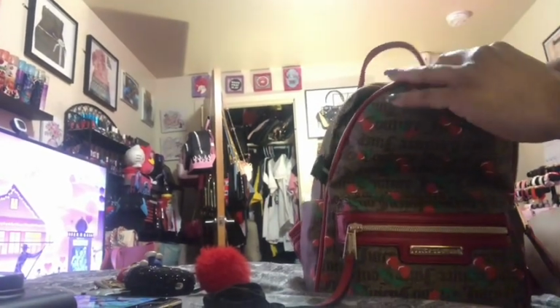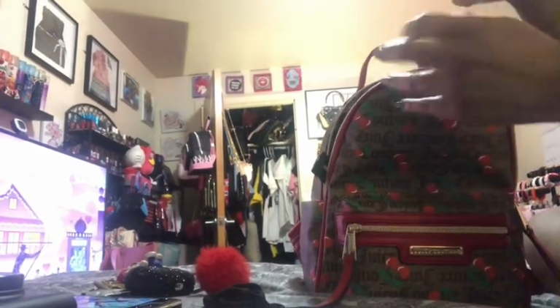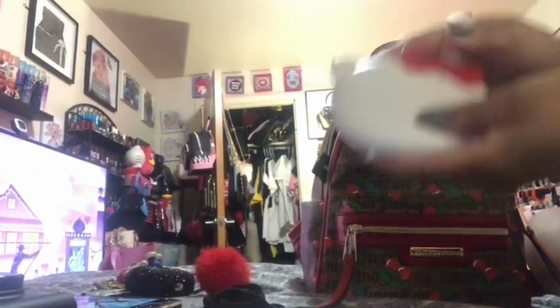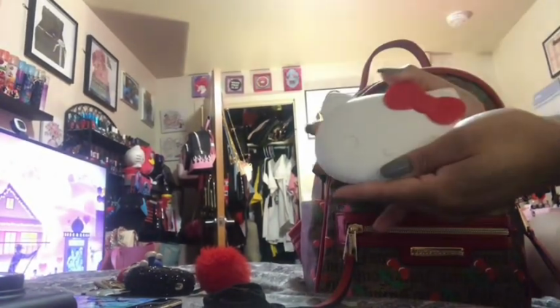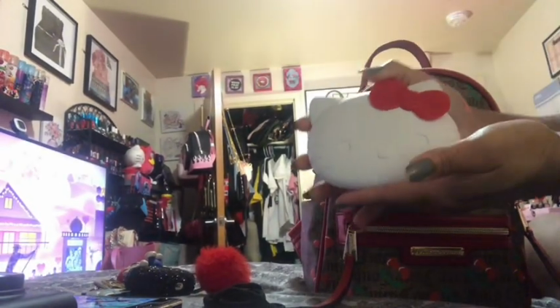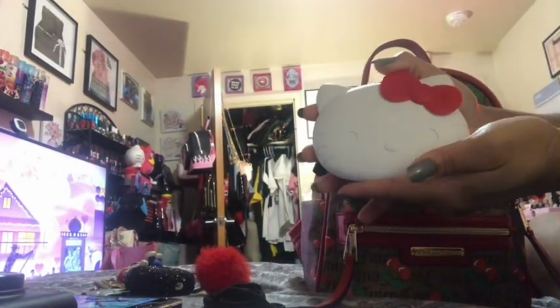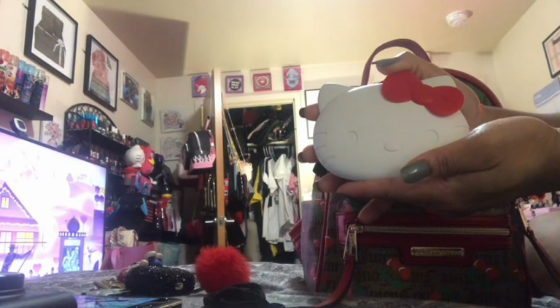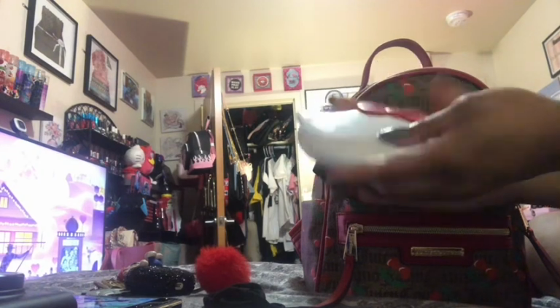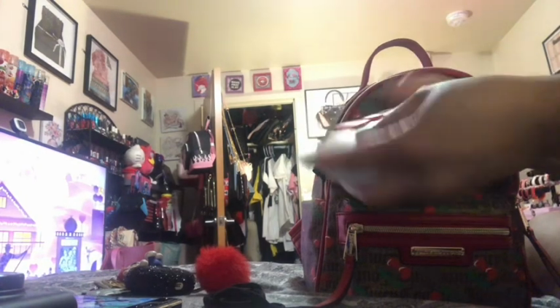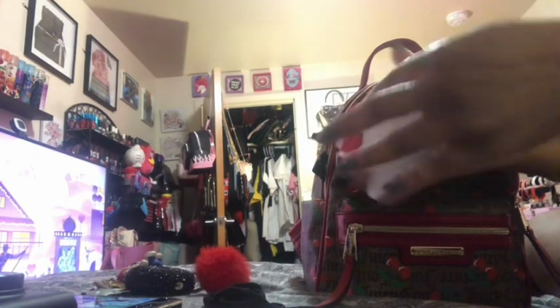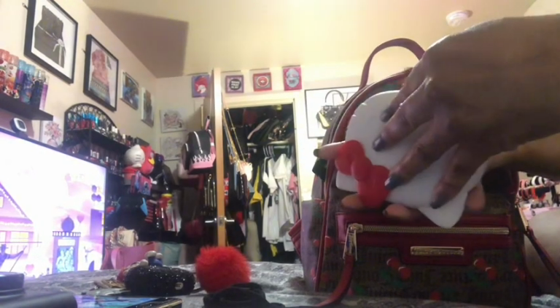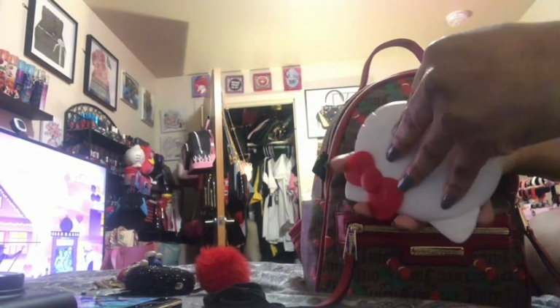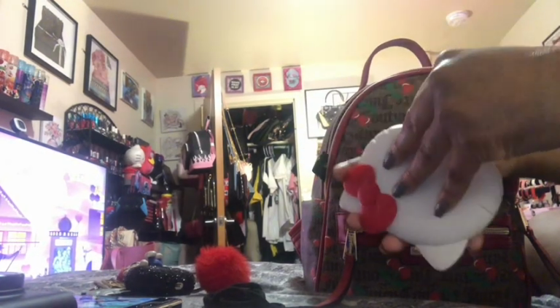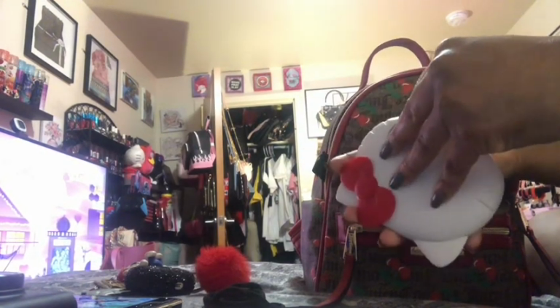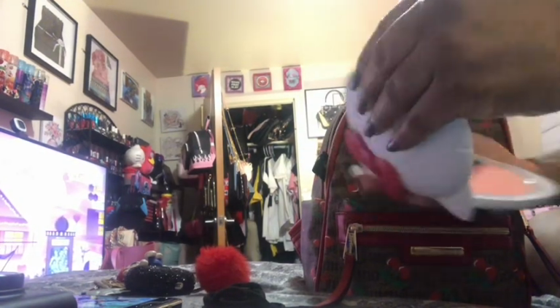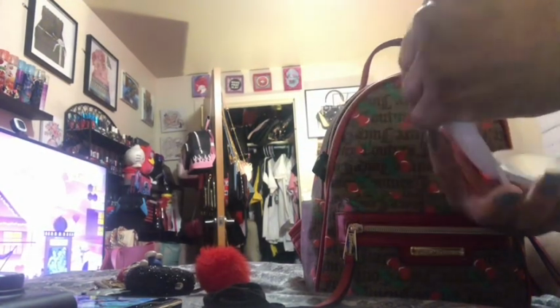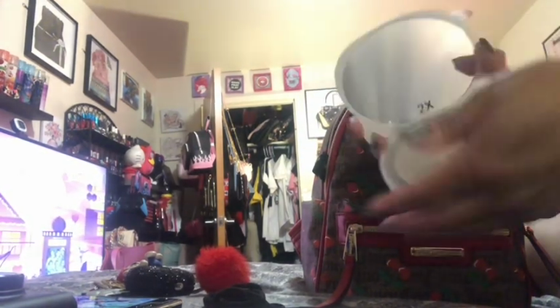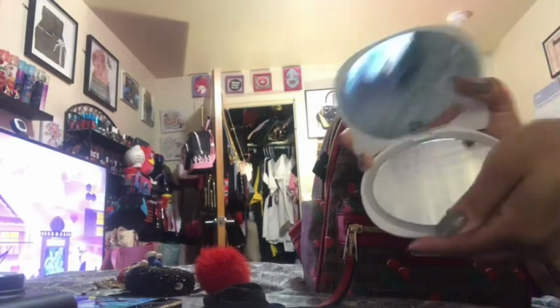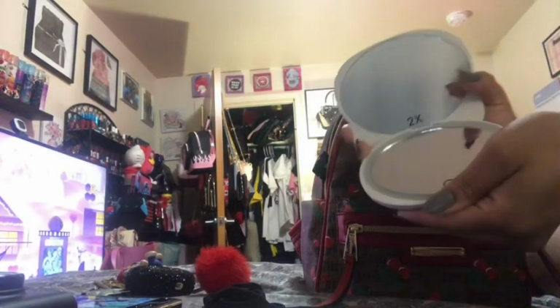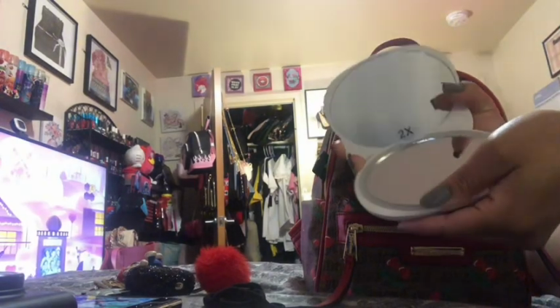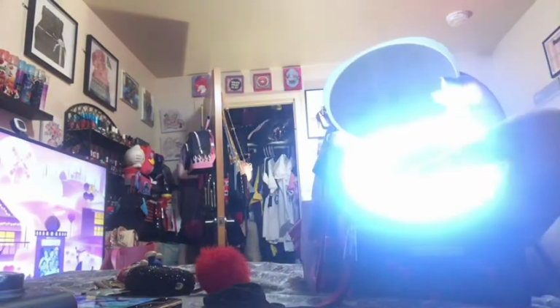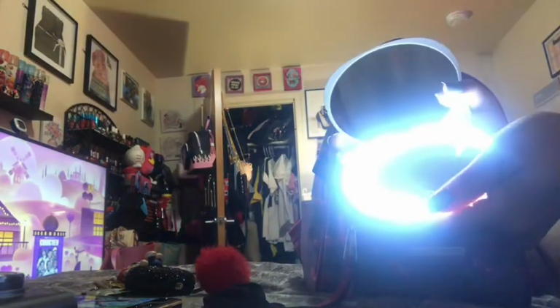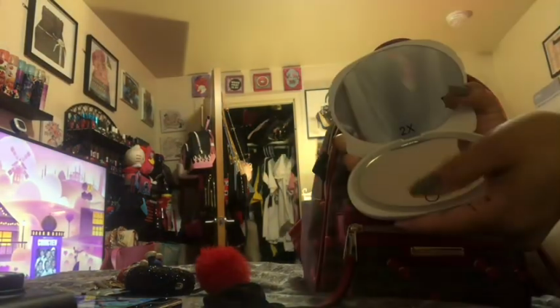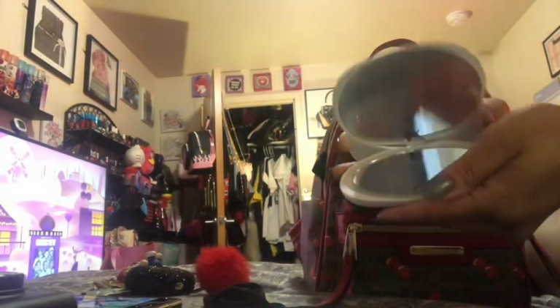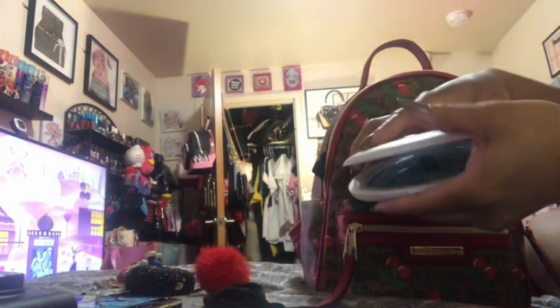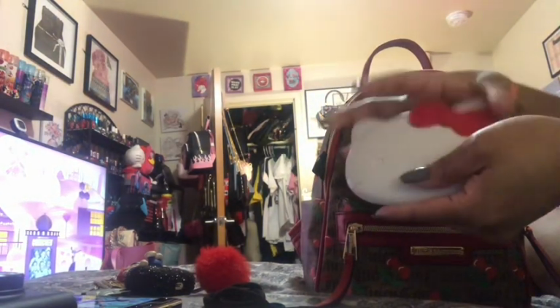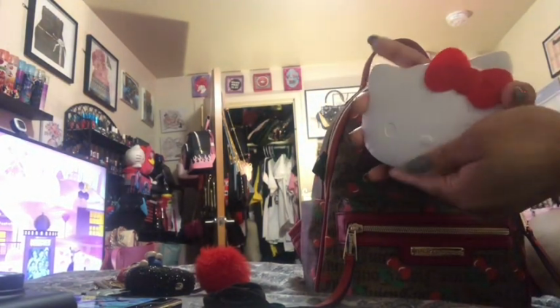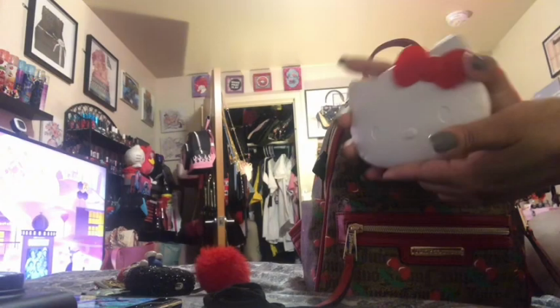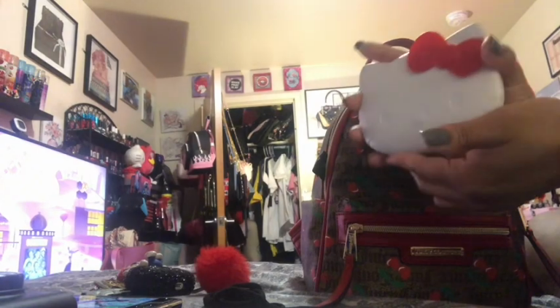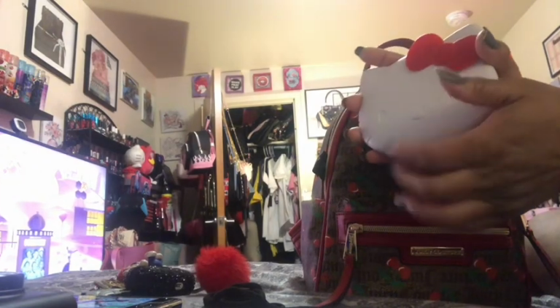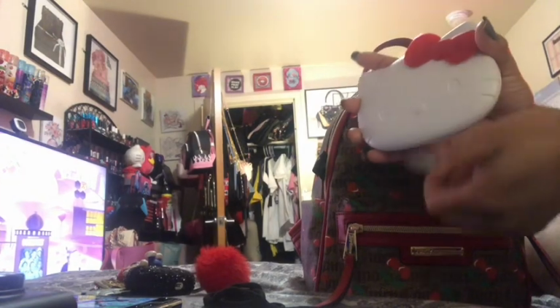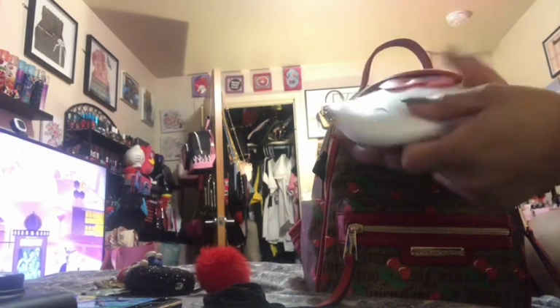I also have my Hello Kitty mirror — that's what it looks like, it lights up. I'm going to collect these mirrors; they have so many really cute ones.